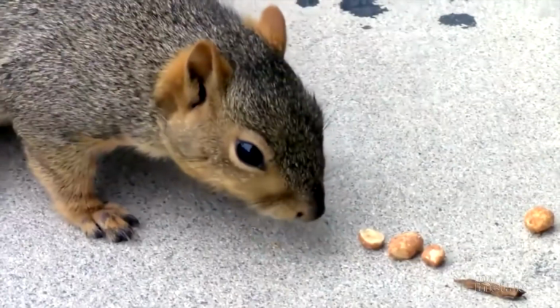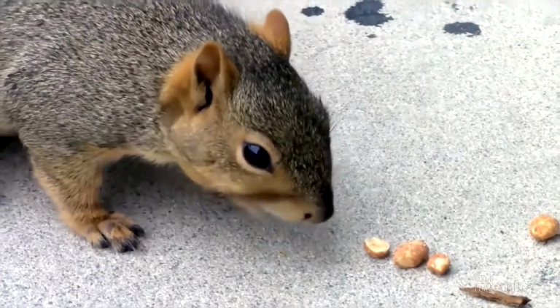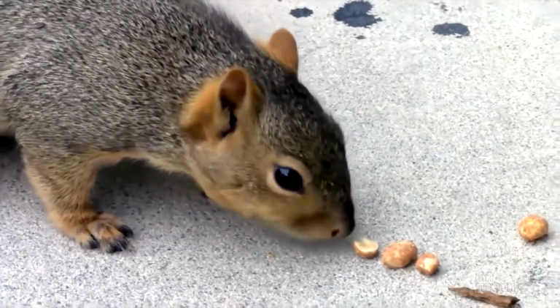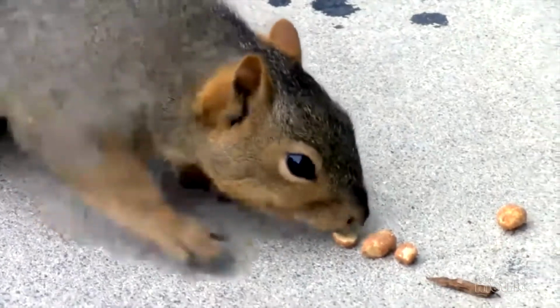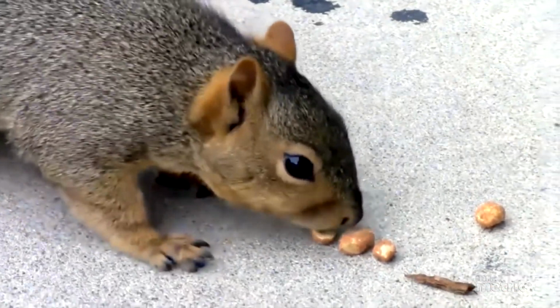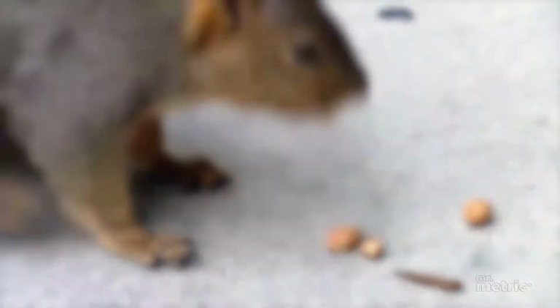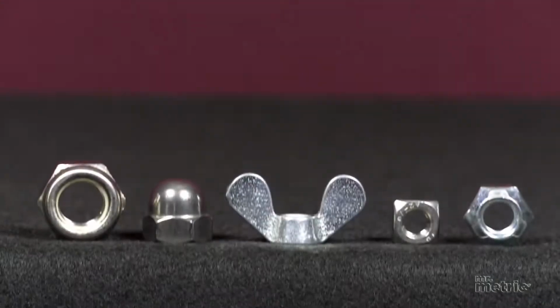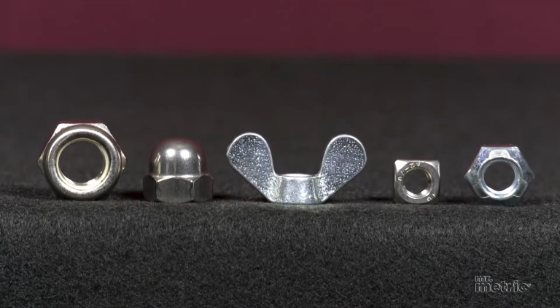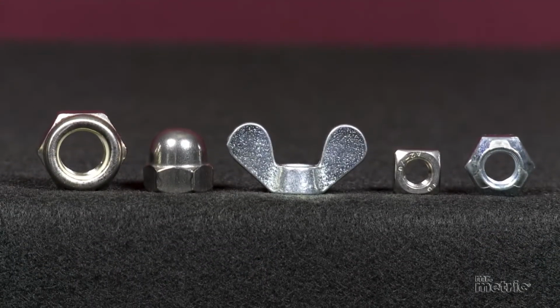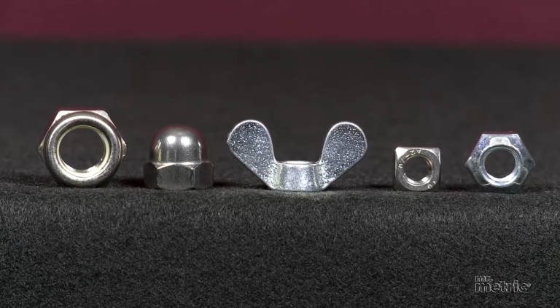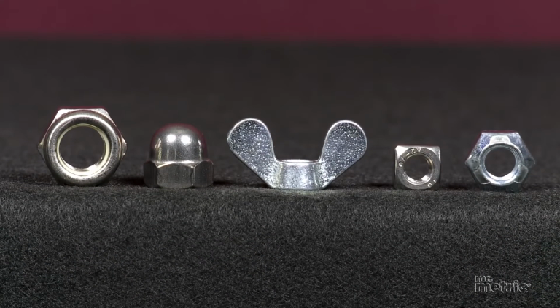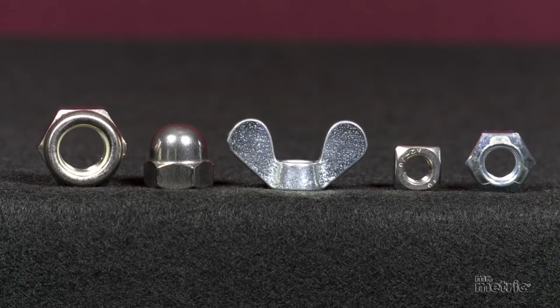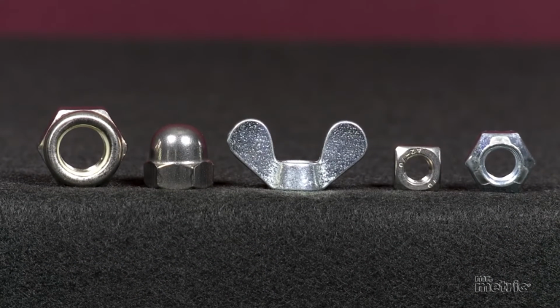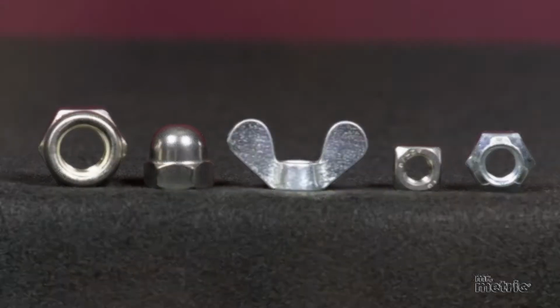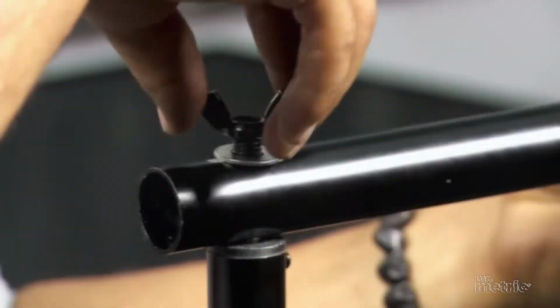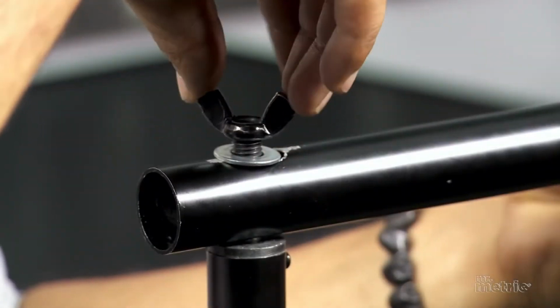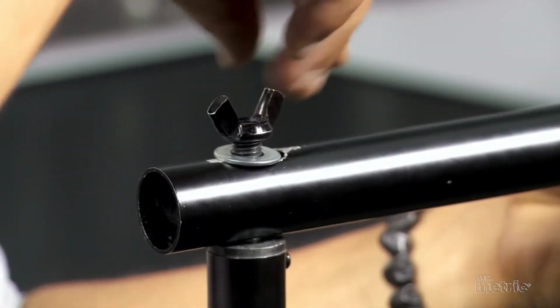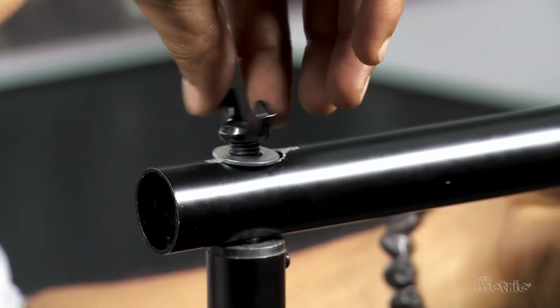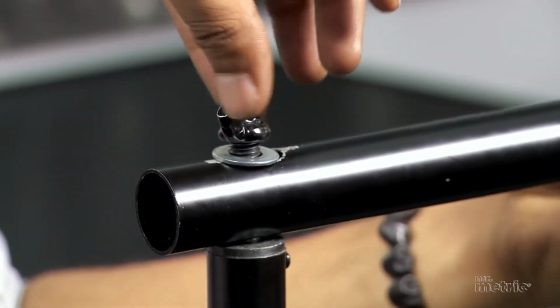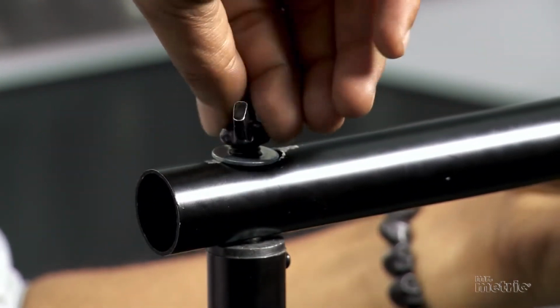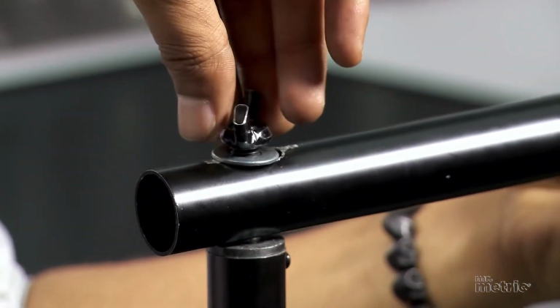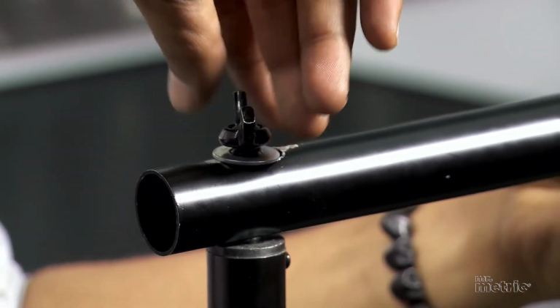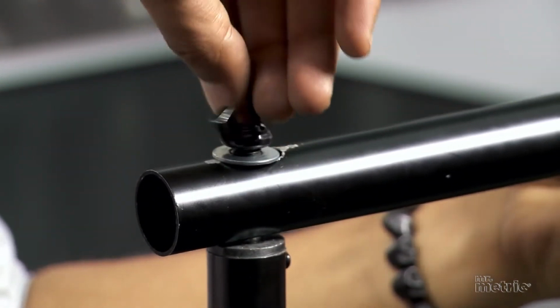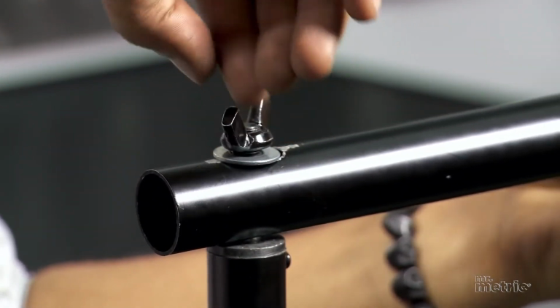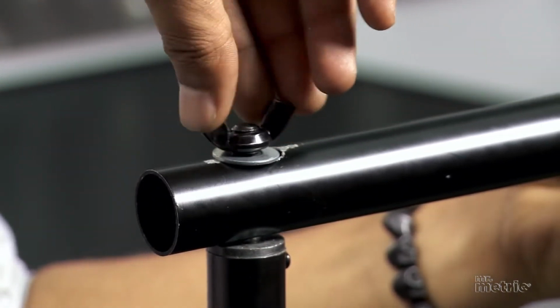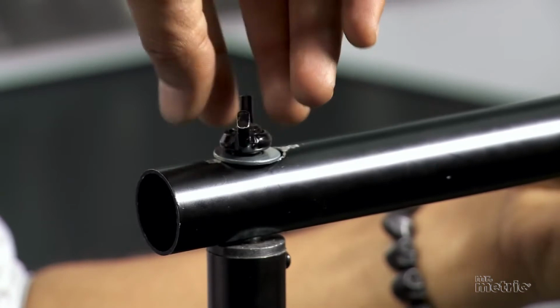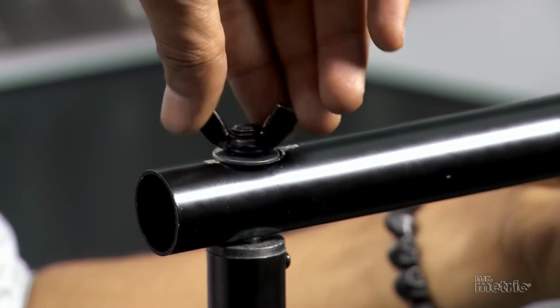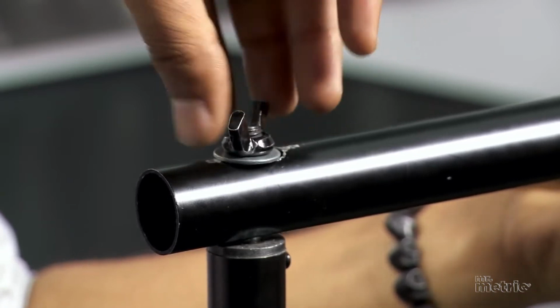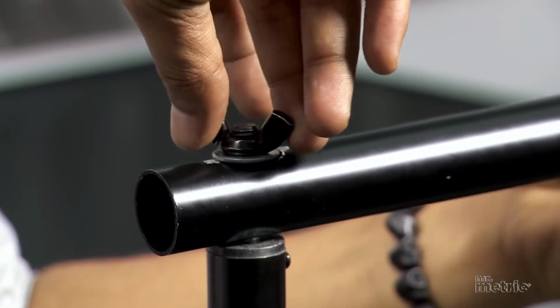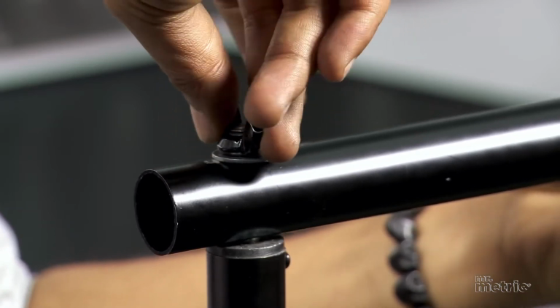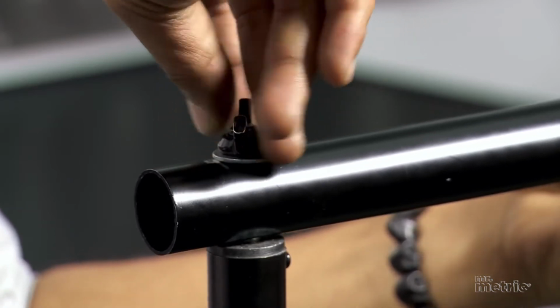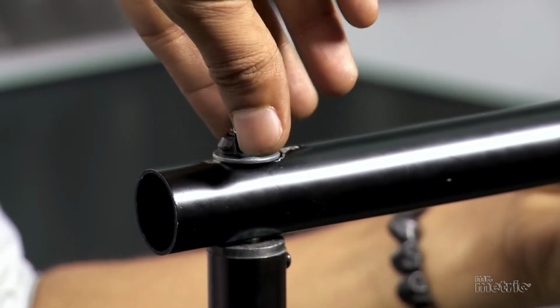Not those kind of nuts — these kind. The essential purpose of any nut is to mate with the bolt to discourage the bolt from loosening its grip against a surface.